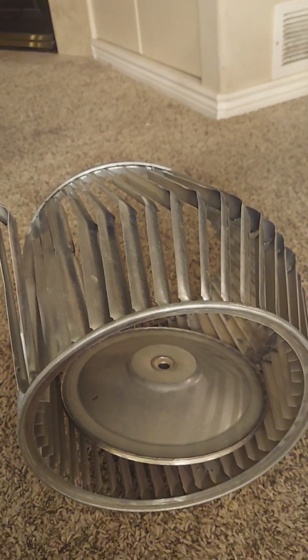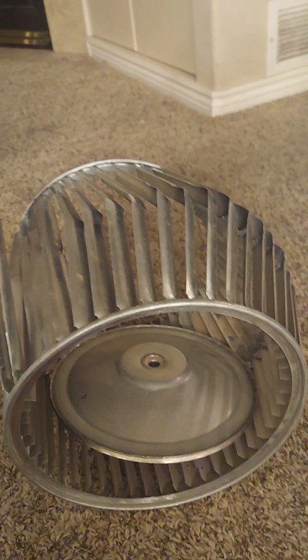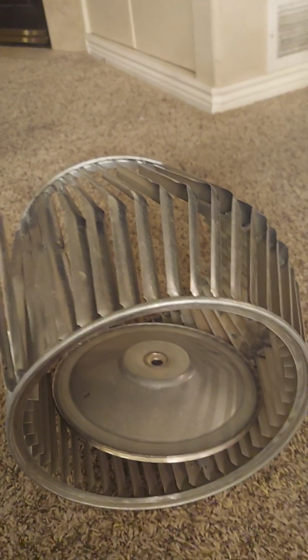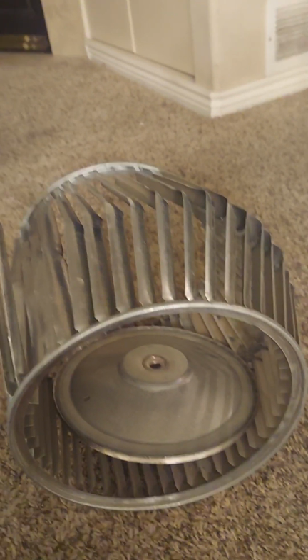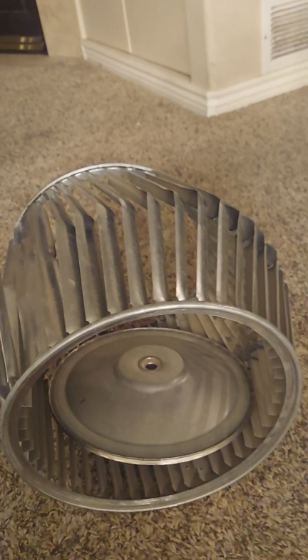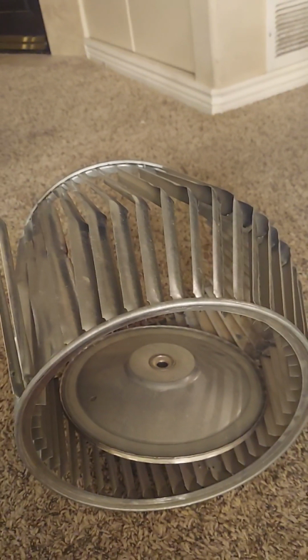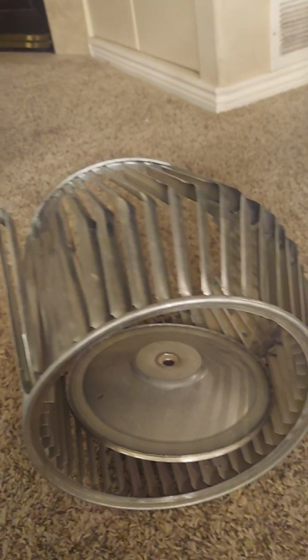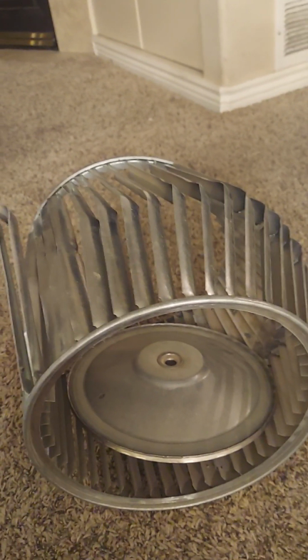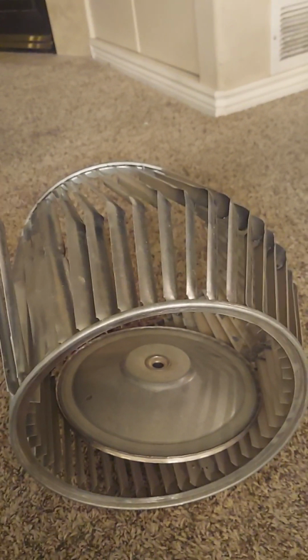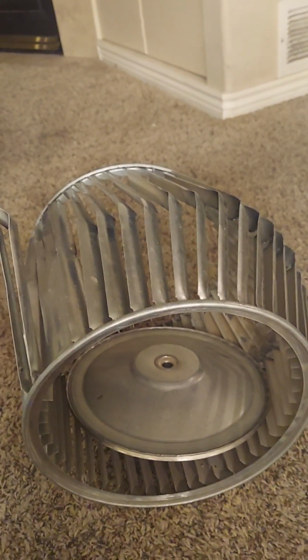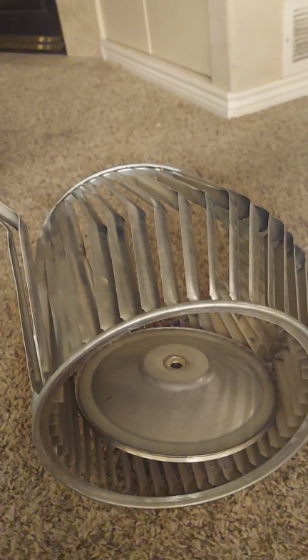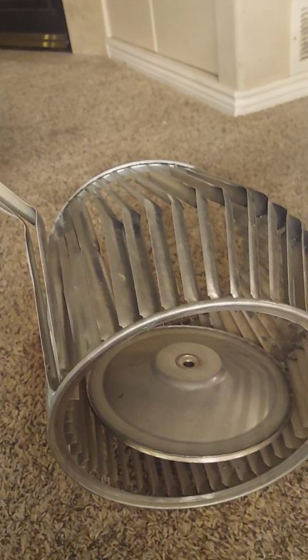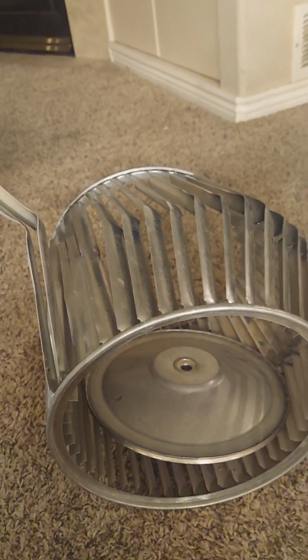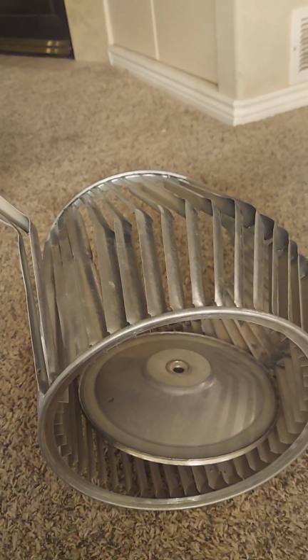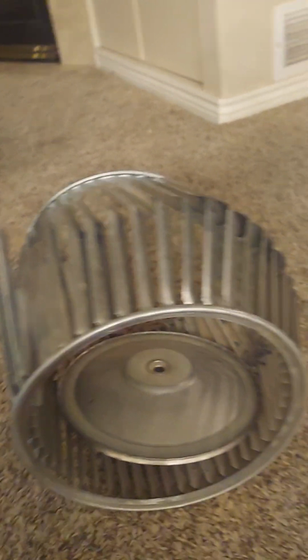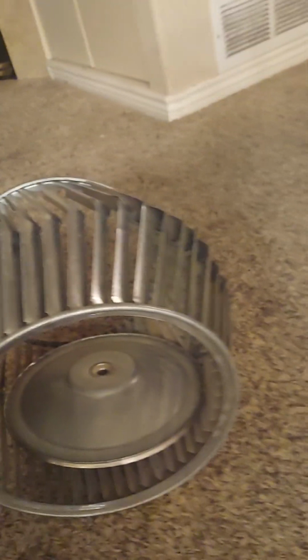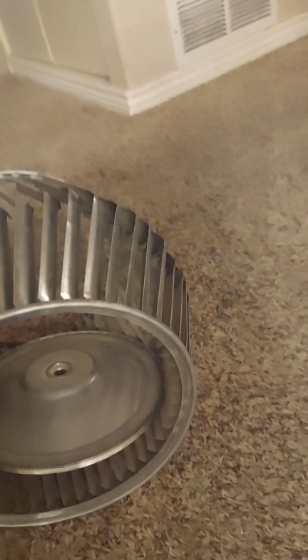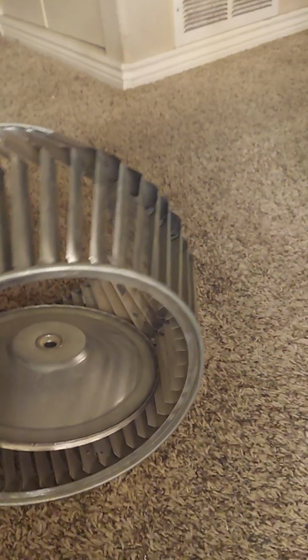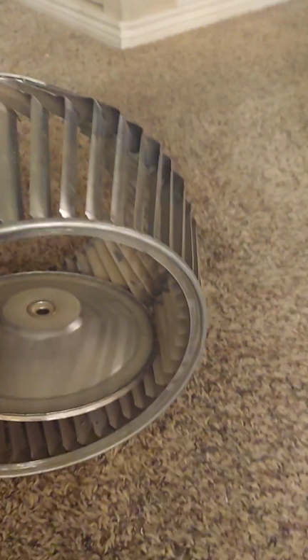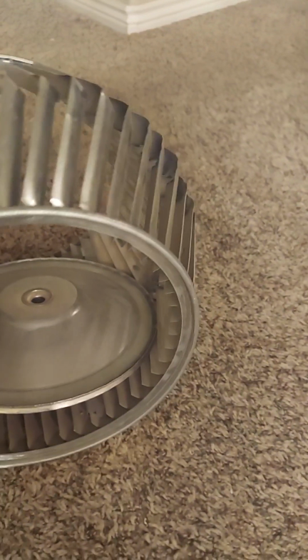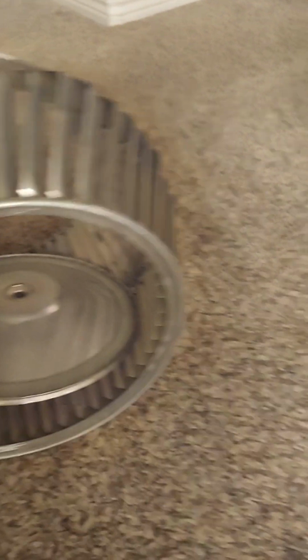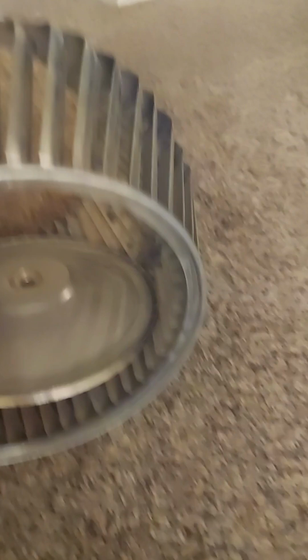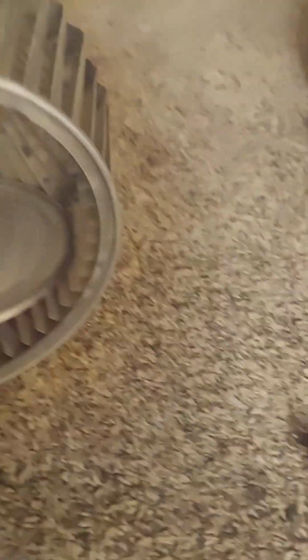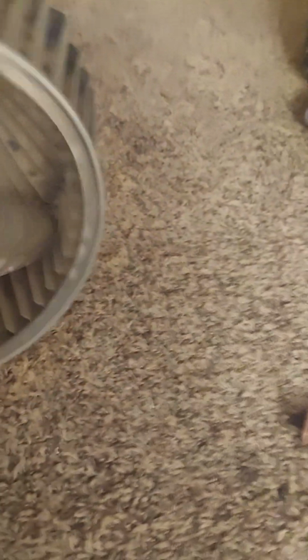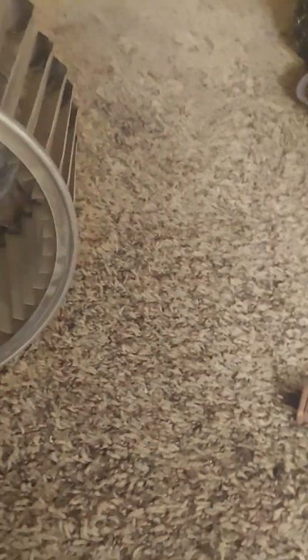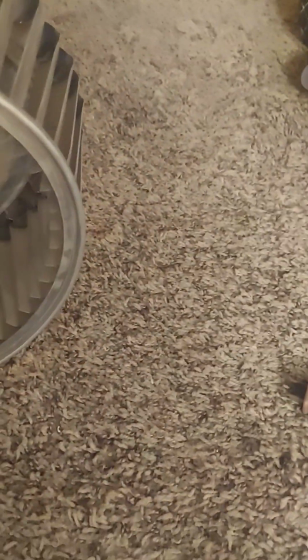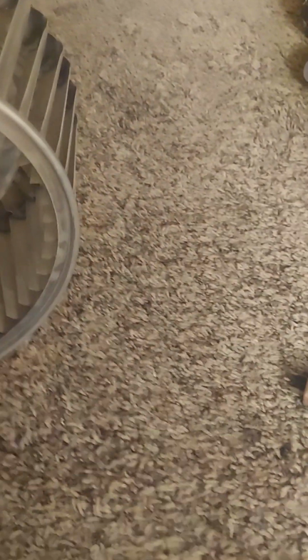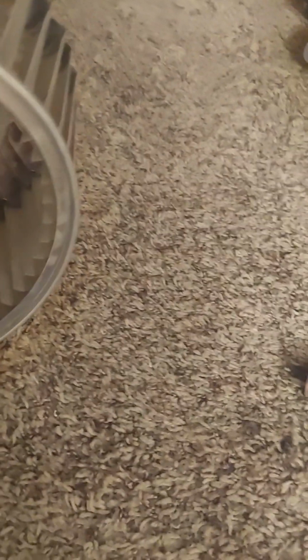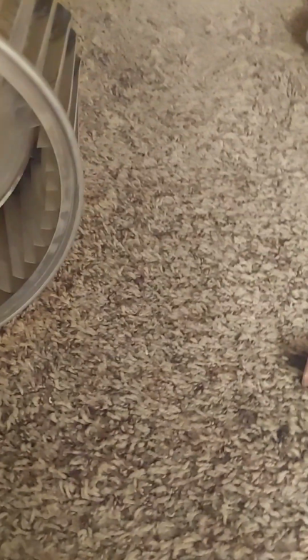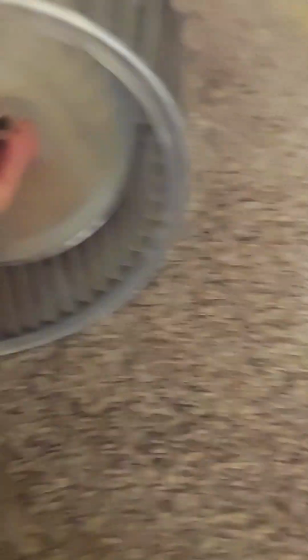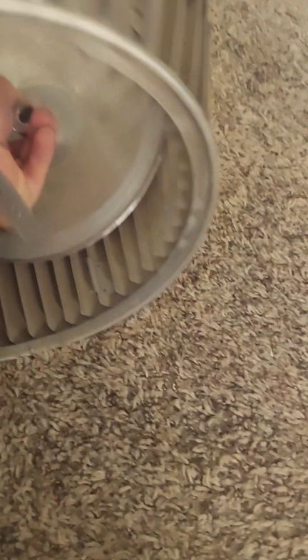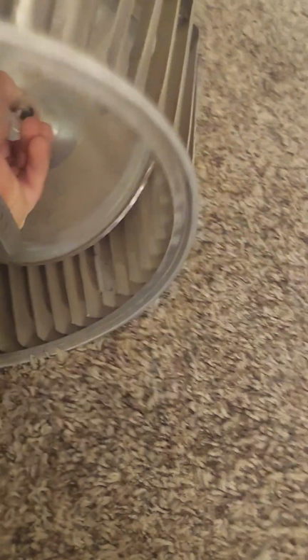Blocking return air, or a clogged air conditioning coil can cause this too. Or it can just rust out and get old. But anyway, that's what I ran into today.